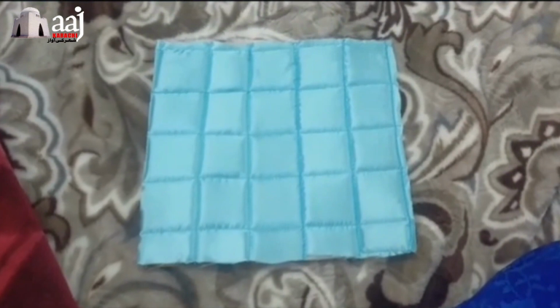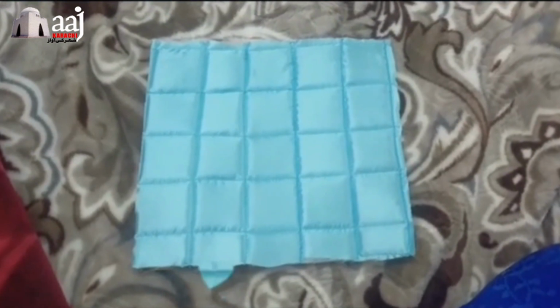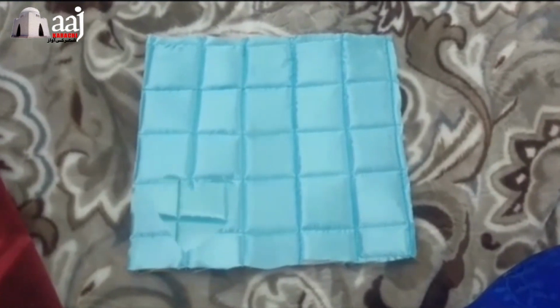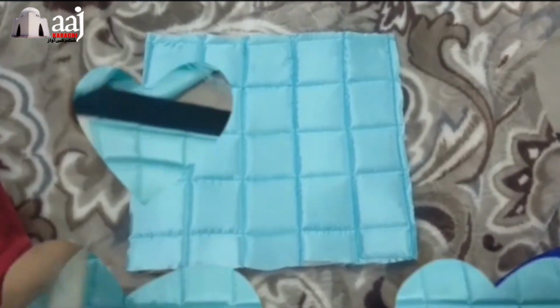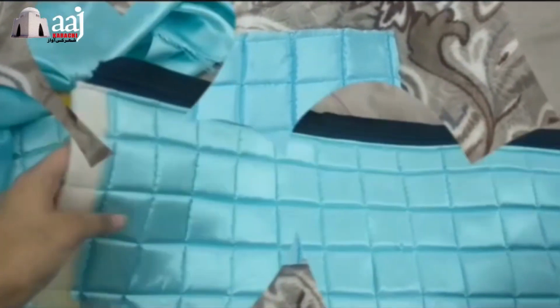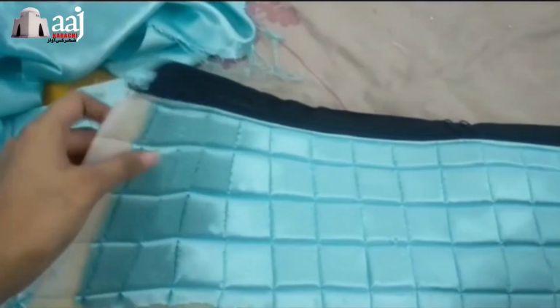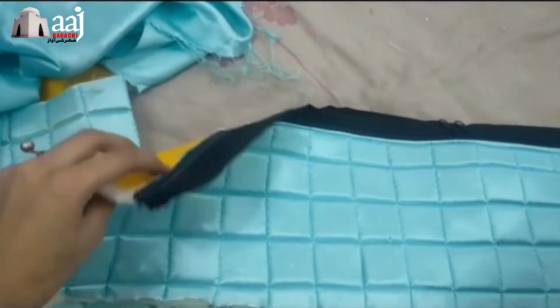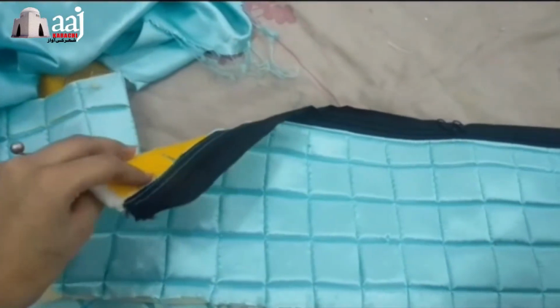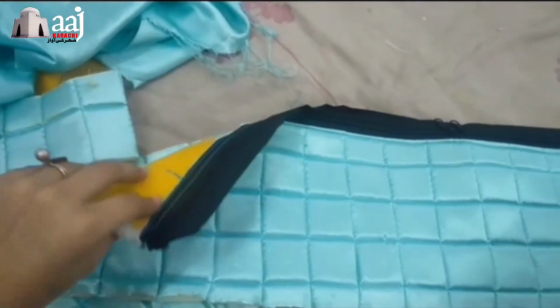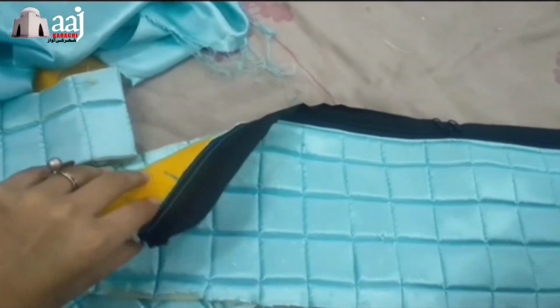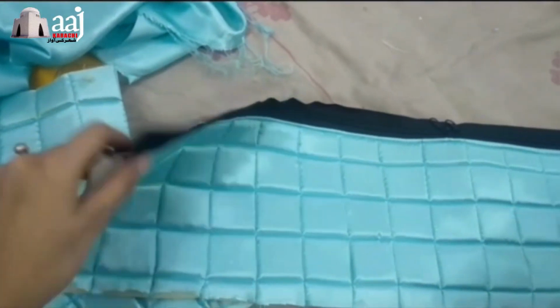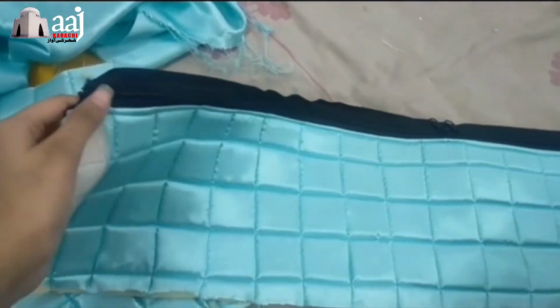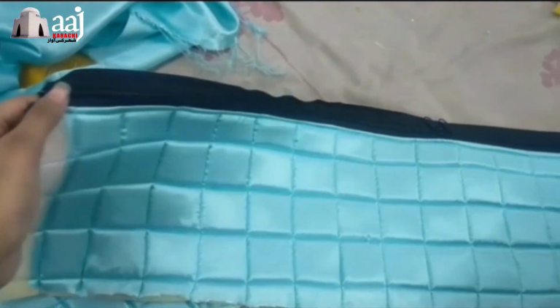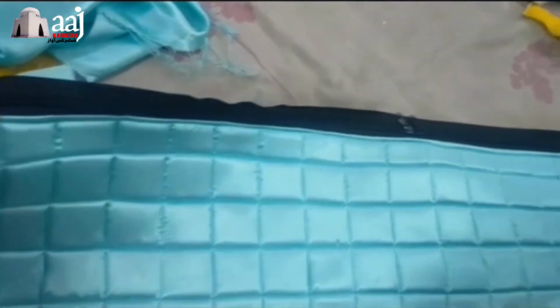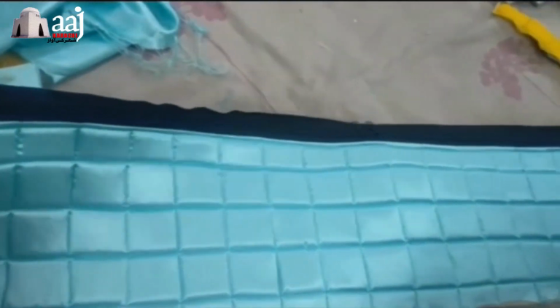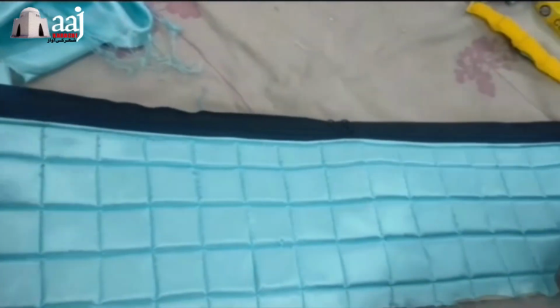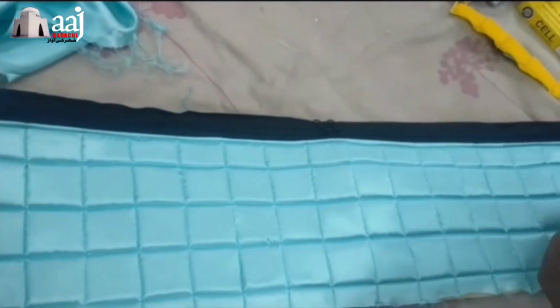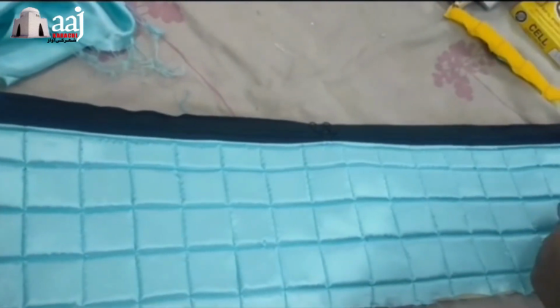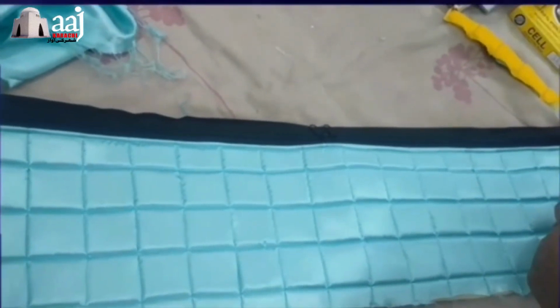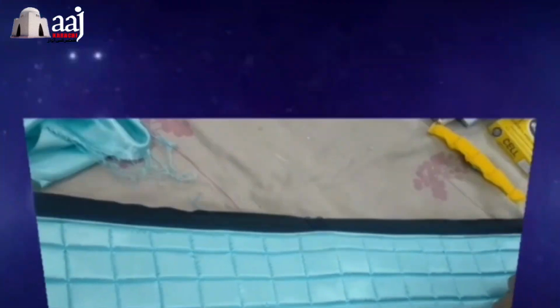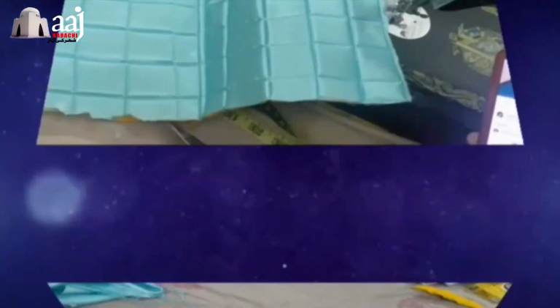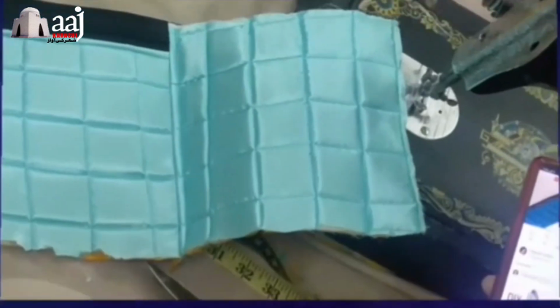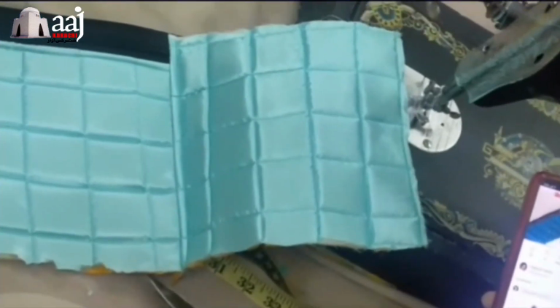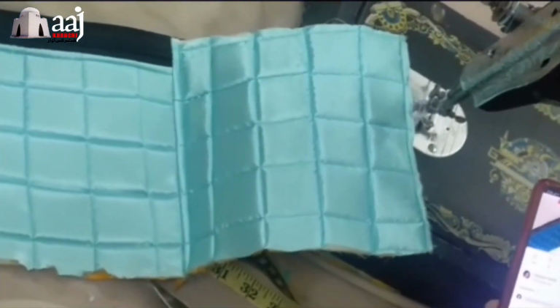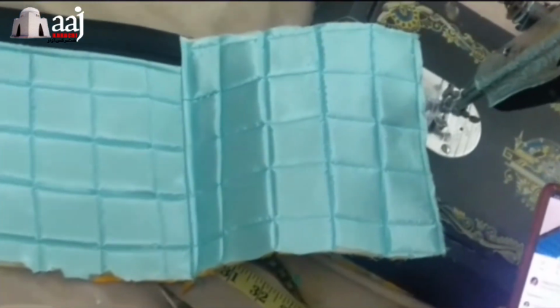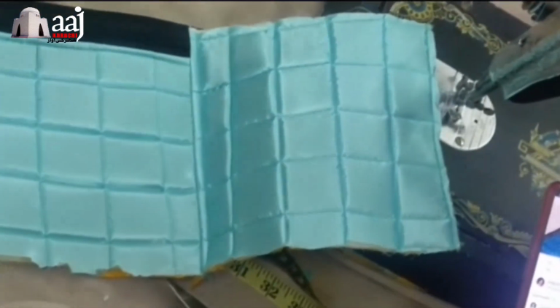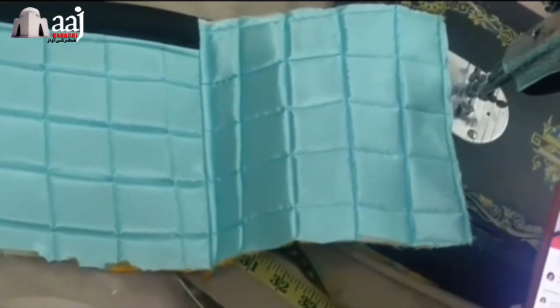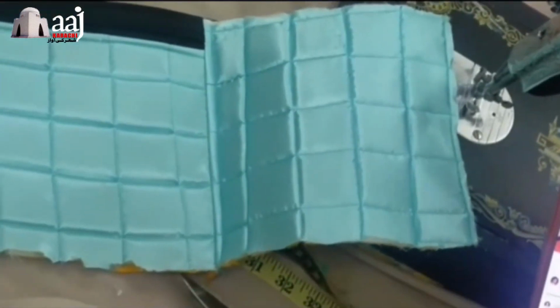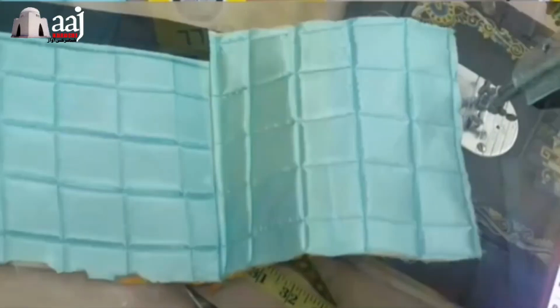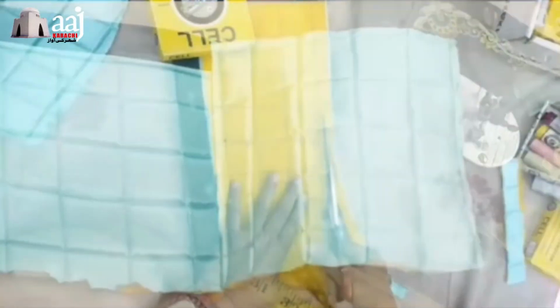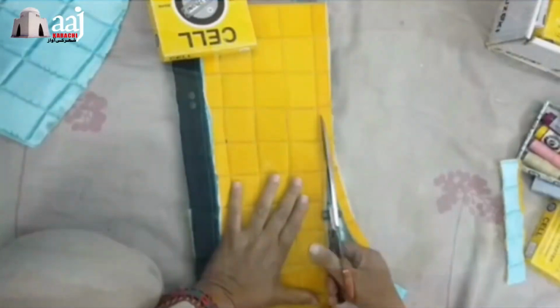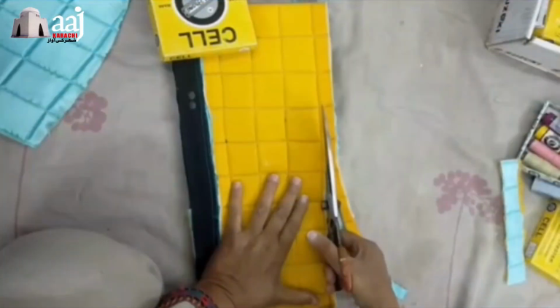Now we have taken a 5 by 5 inch piece. Now we have to put a zip on it and join them.